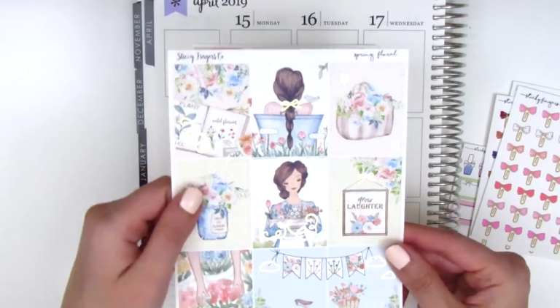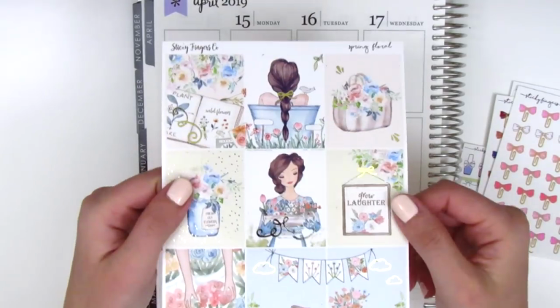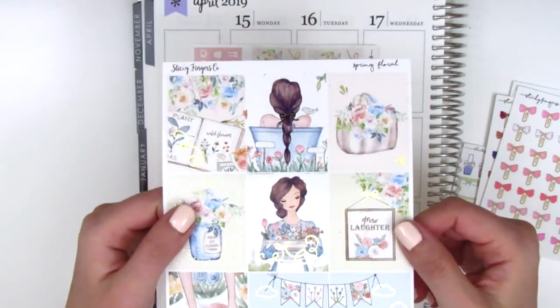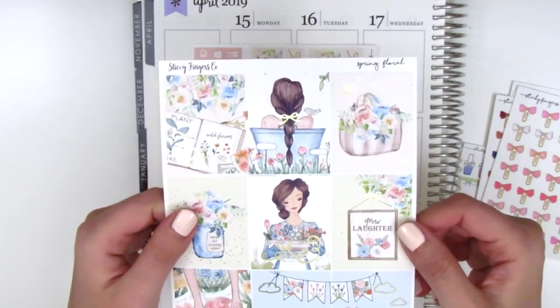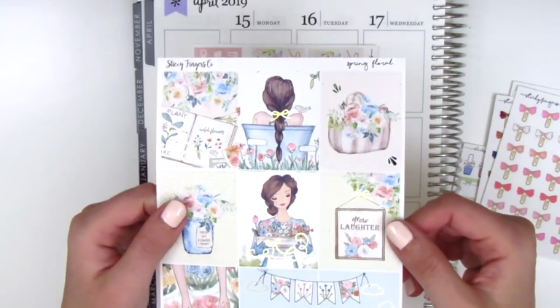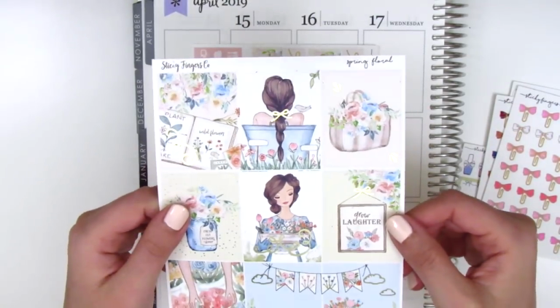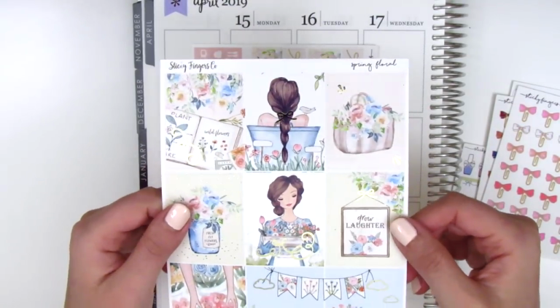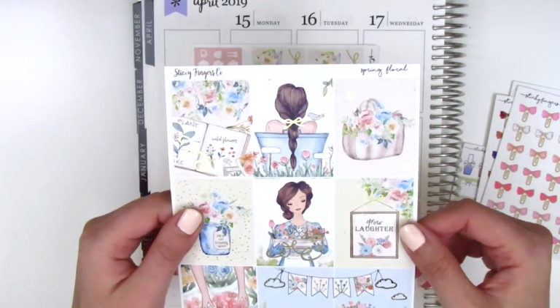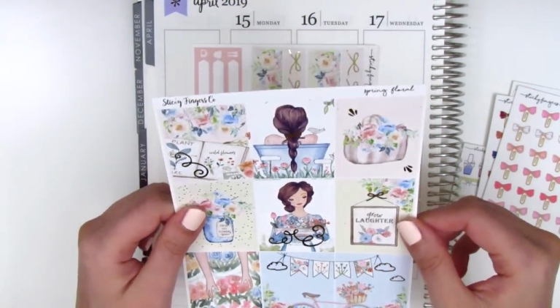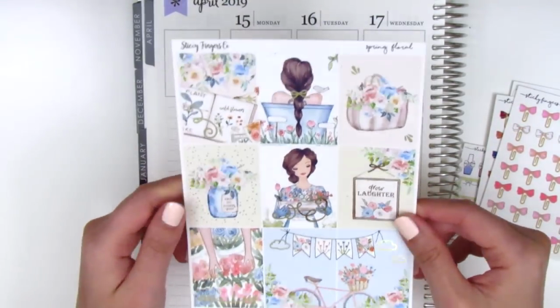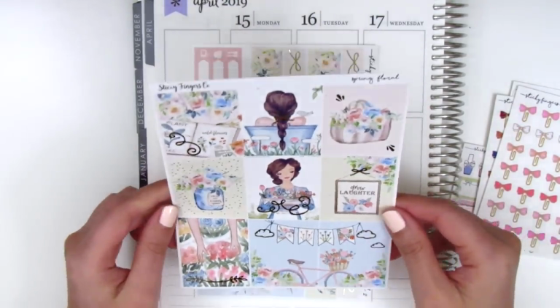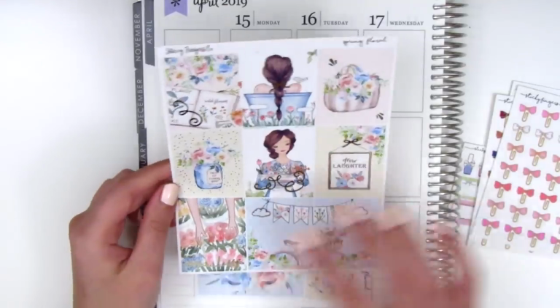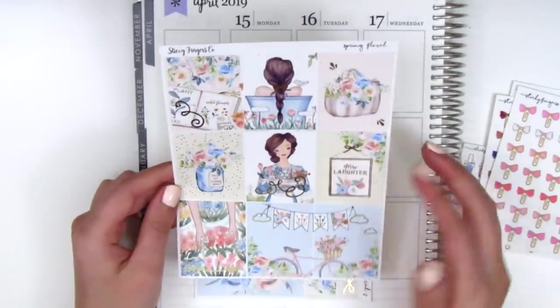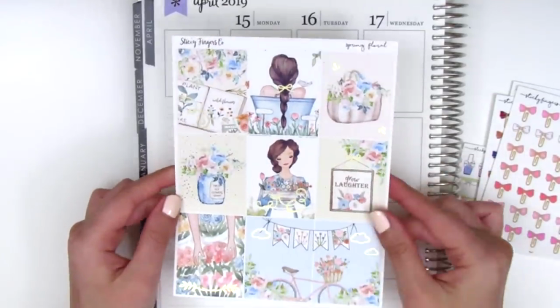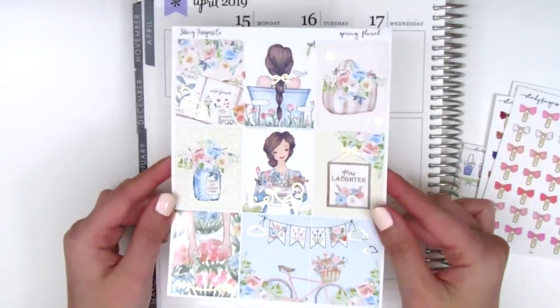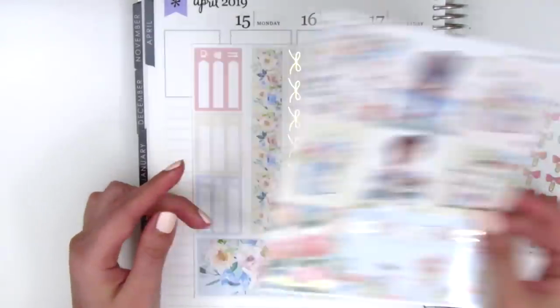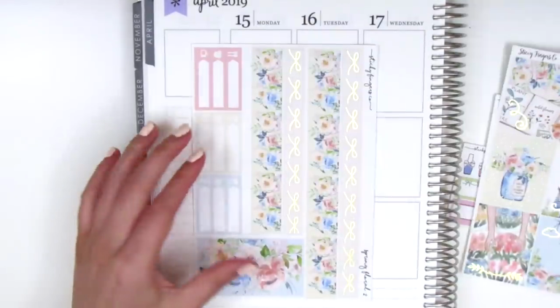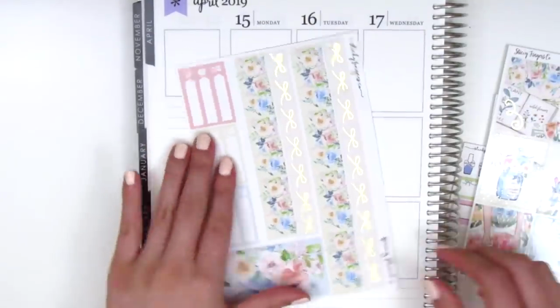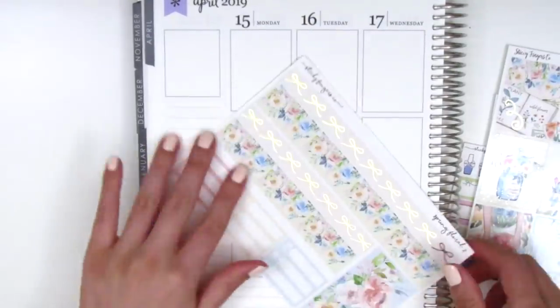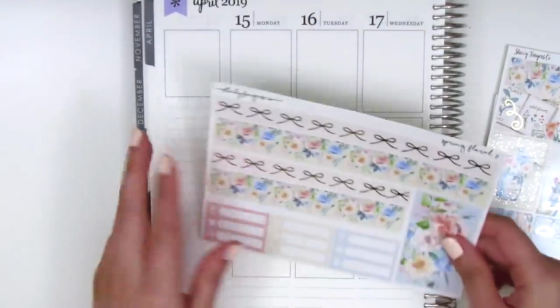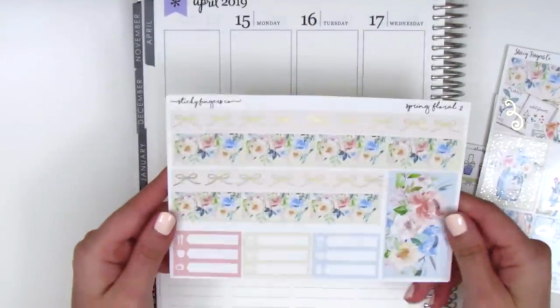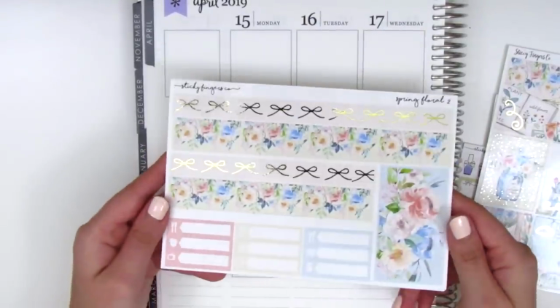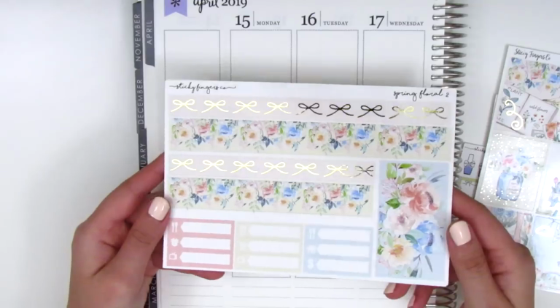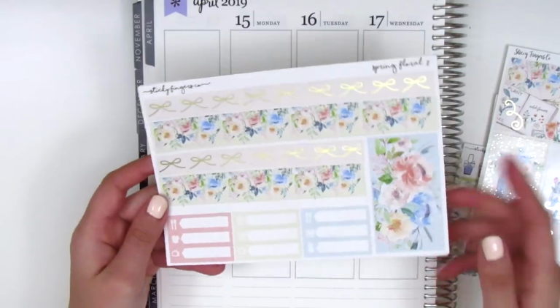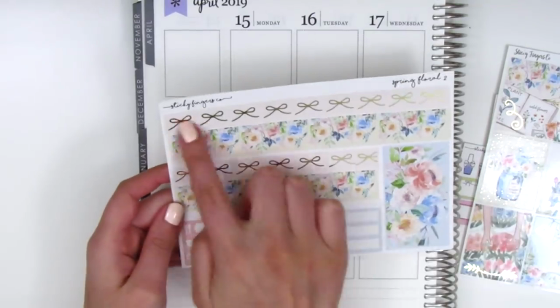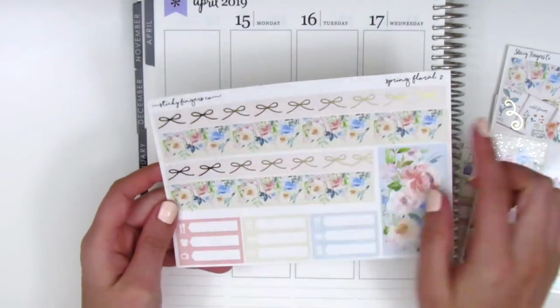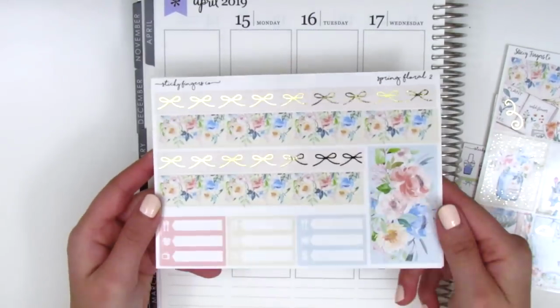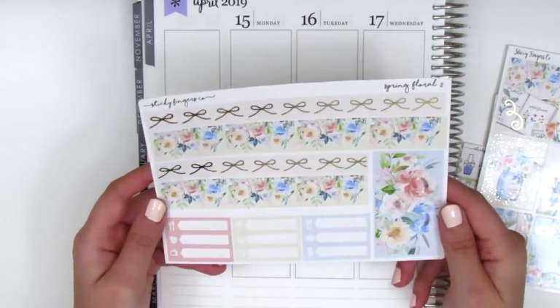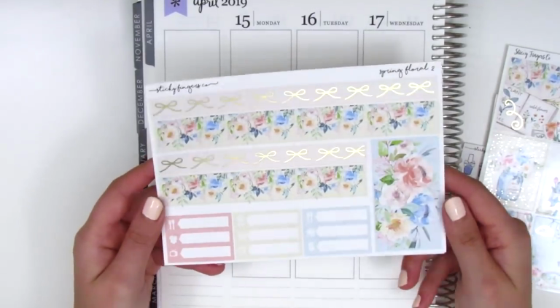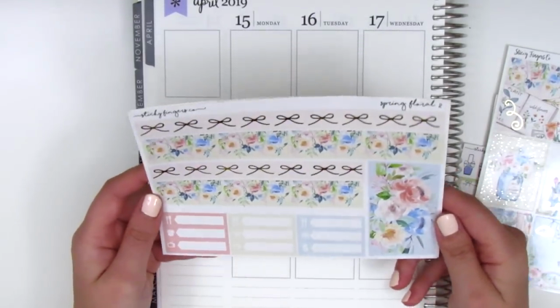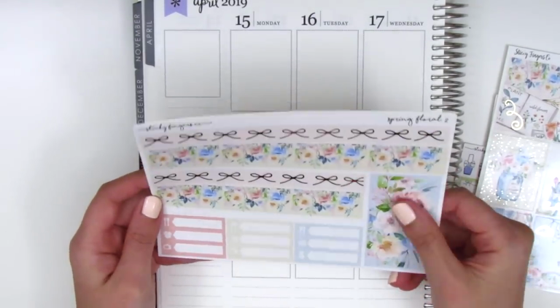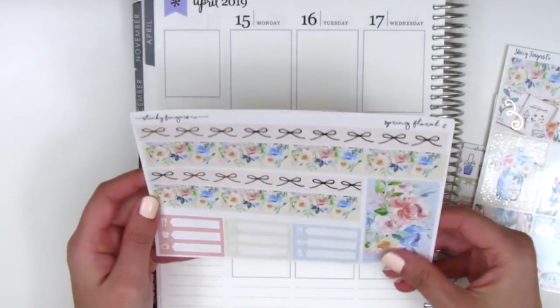What really got me was the dainty foiled bows she includes — this girl has a gold foil bow in her hair, and I just think that is such a cute little accent. Every single box has a little bit of foiling. We also have the bottom washi, which is two different strips, and the top one just has a bow pattern — super dainty and gorgeous.